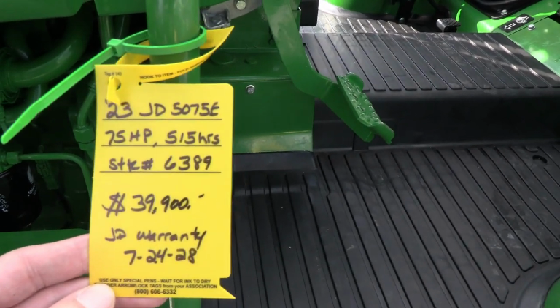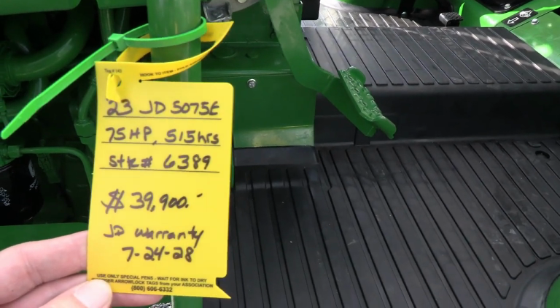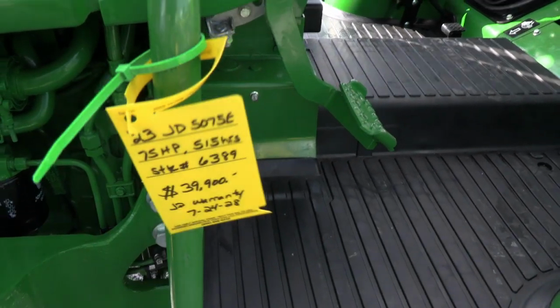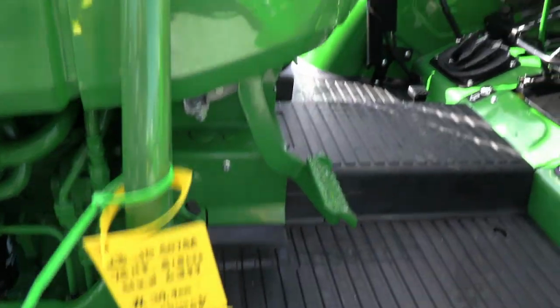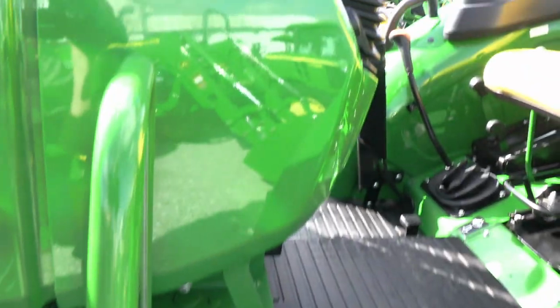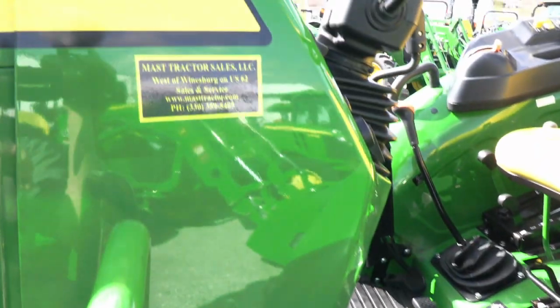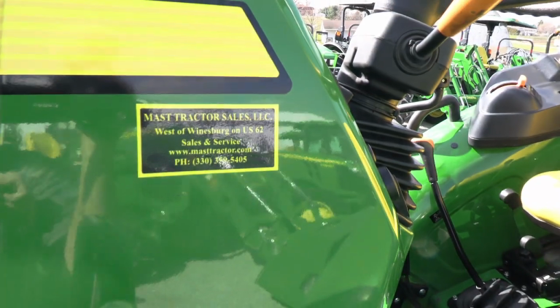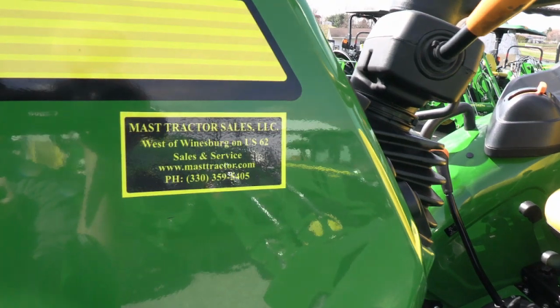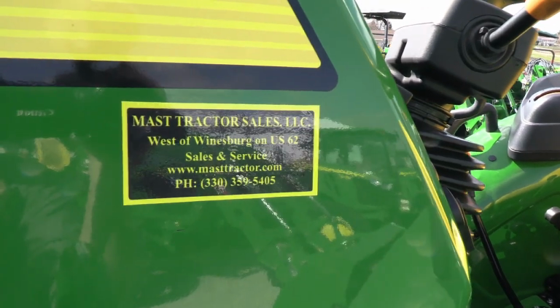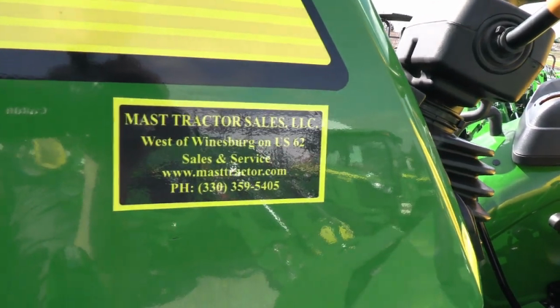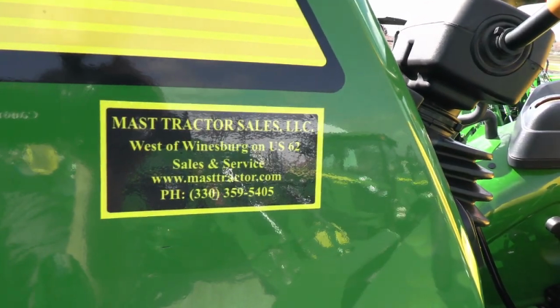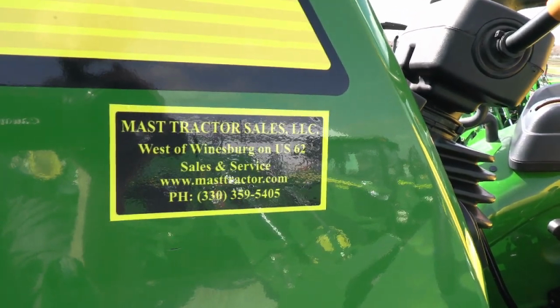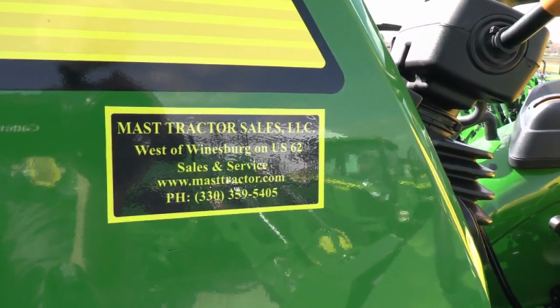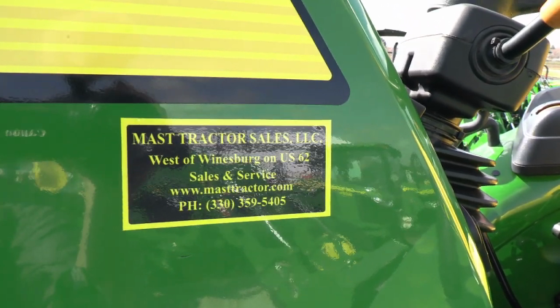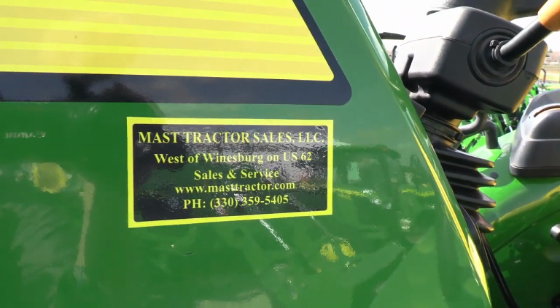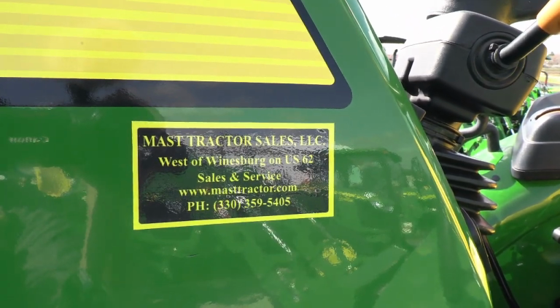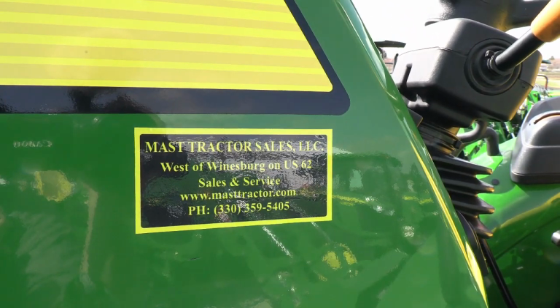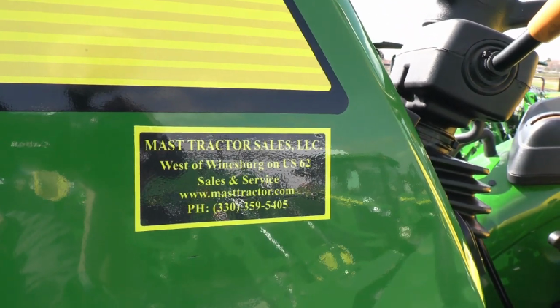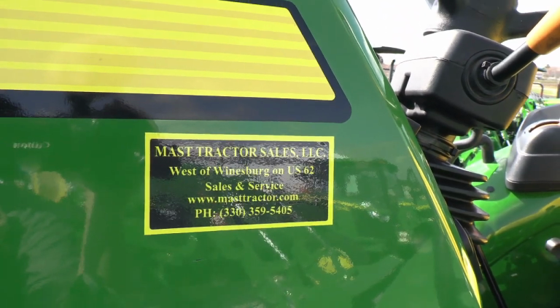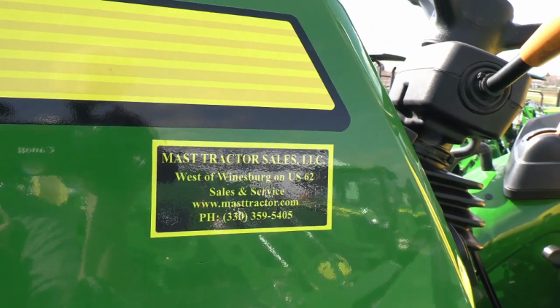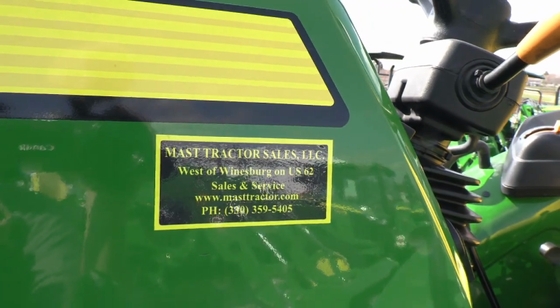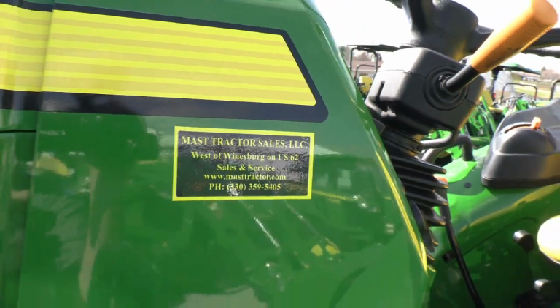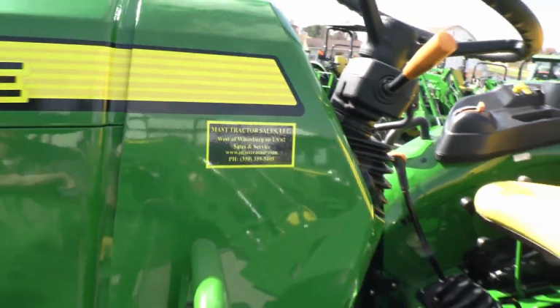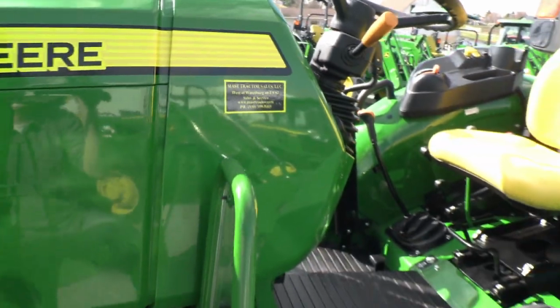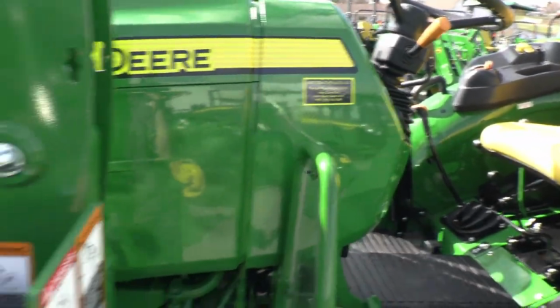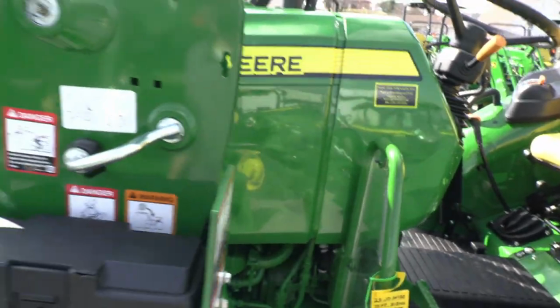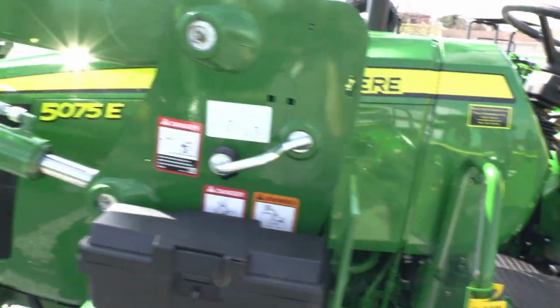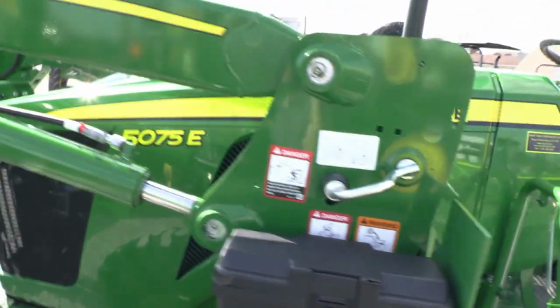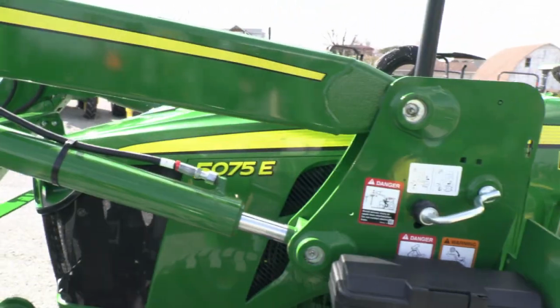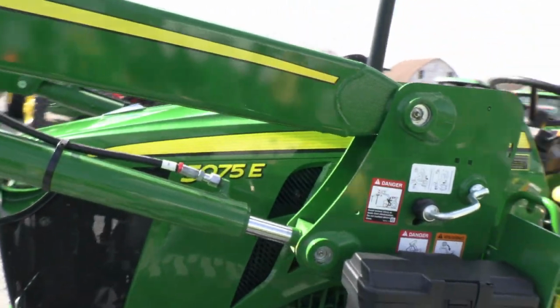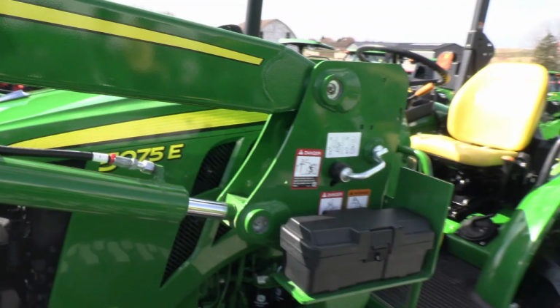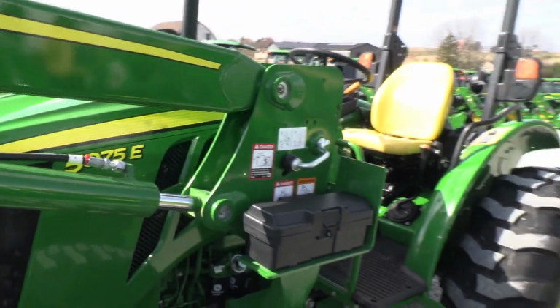We do take trades and also offer financing for qualified customers. We can also arrange delivery within the U.S. If you have any questions regarding this tractor or any of our other used tractors, please contact us at maskedtractor.com.